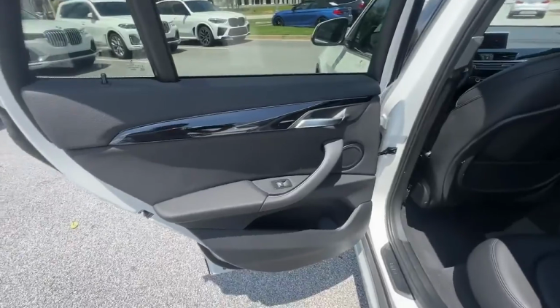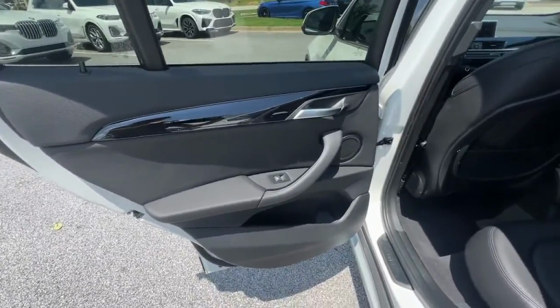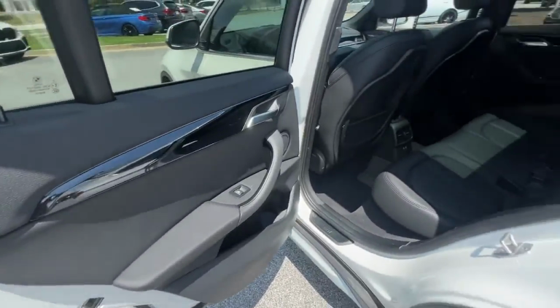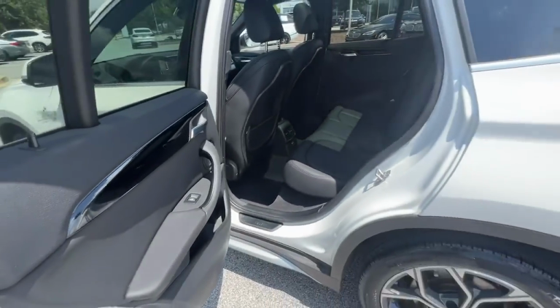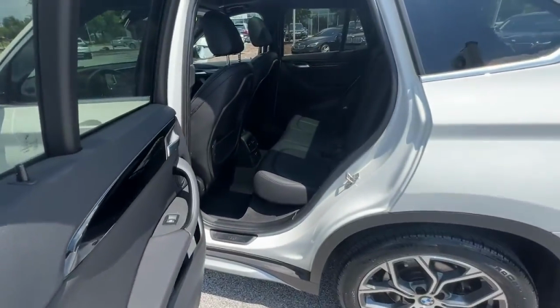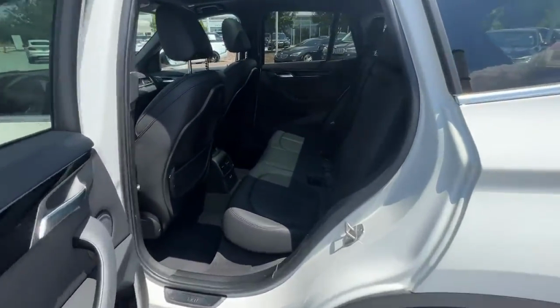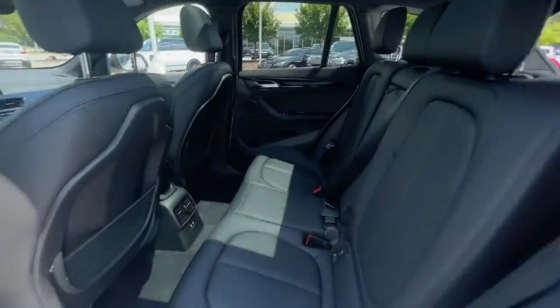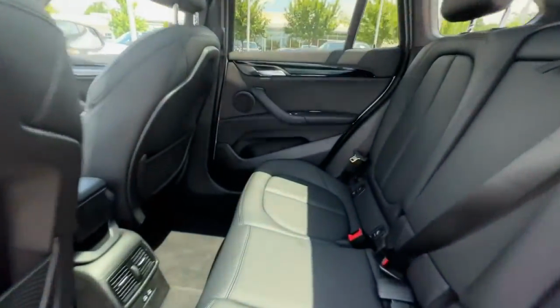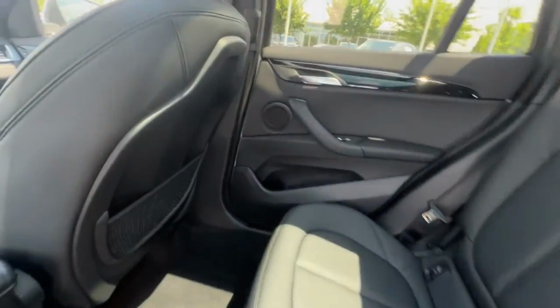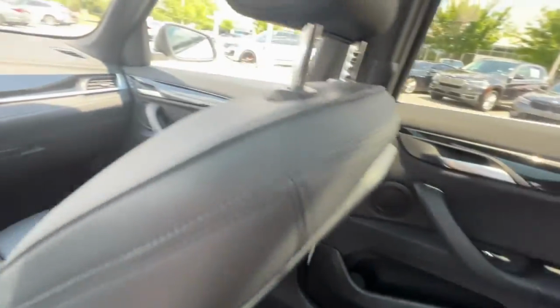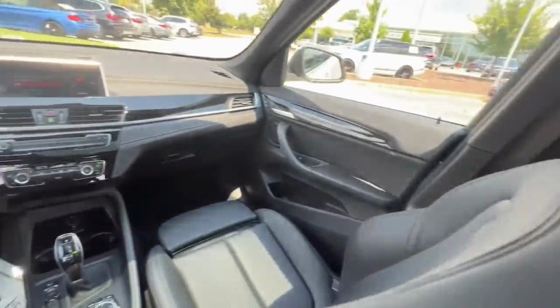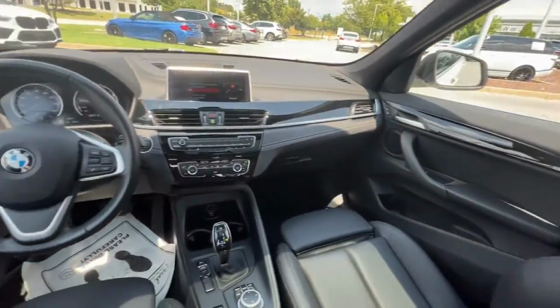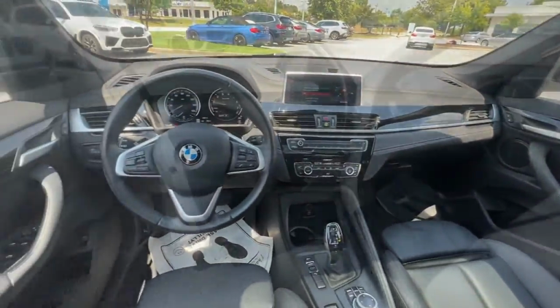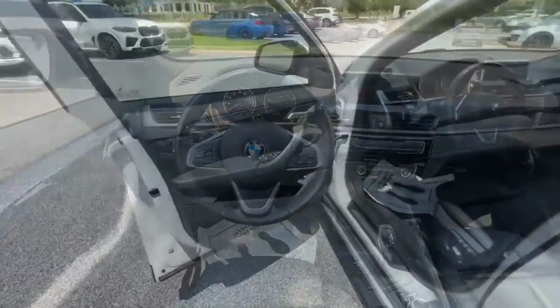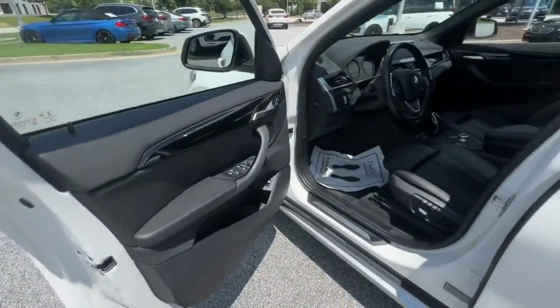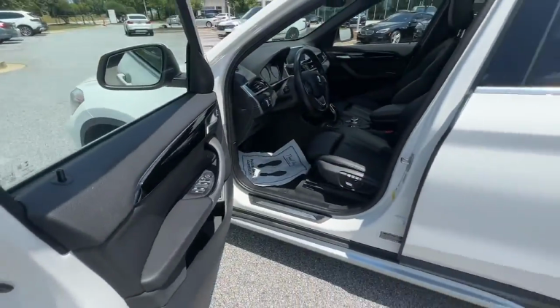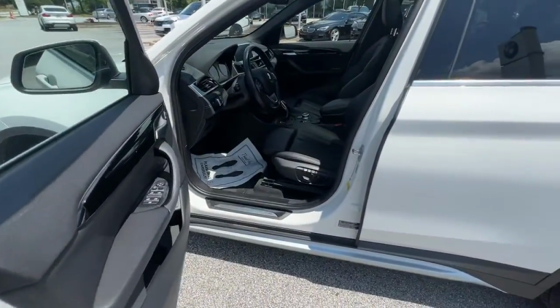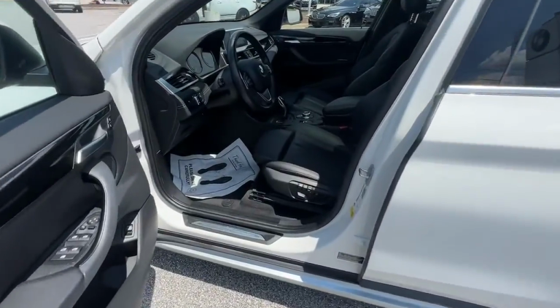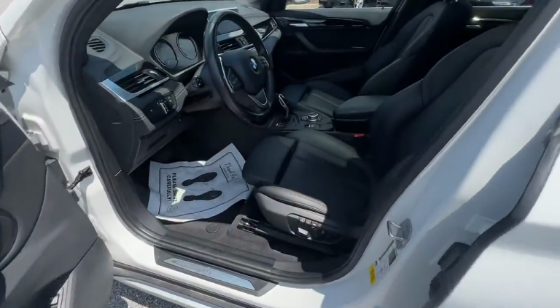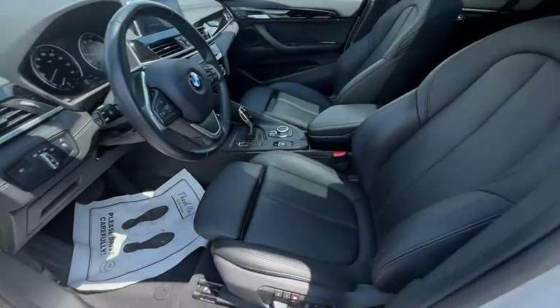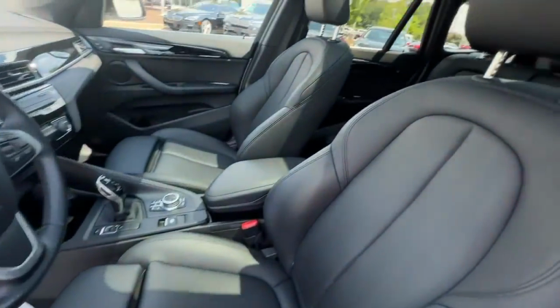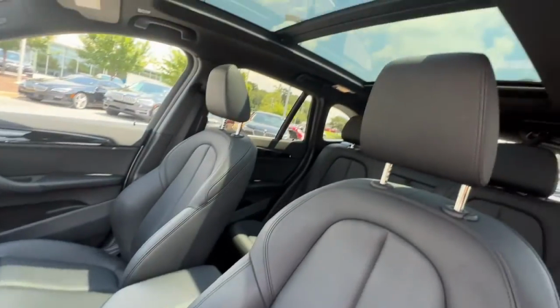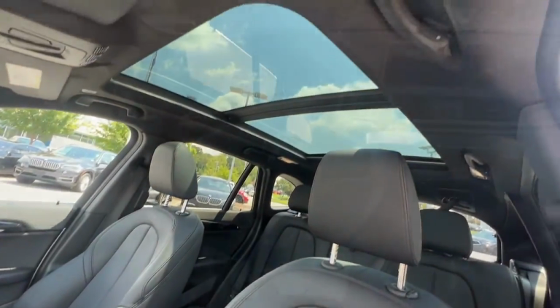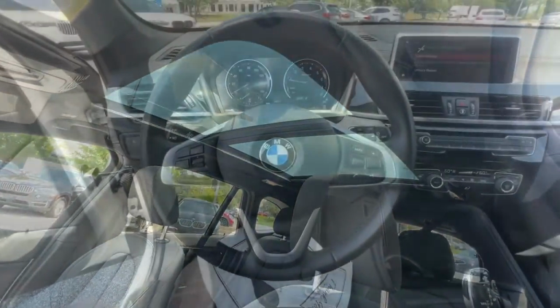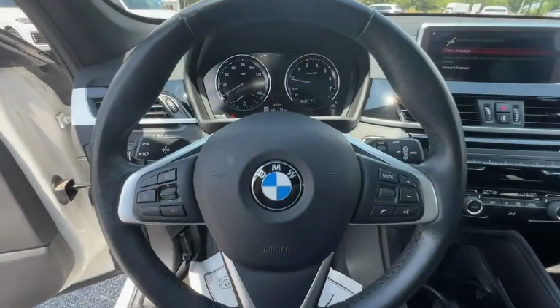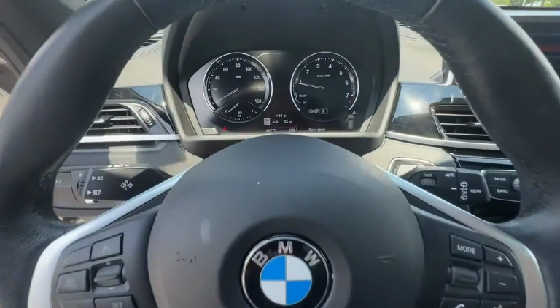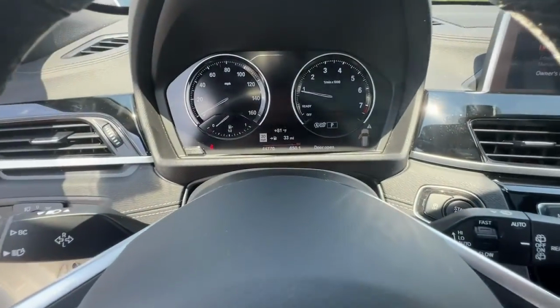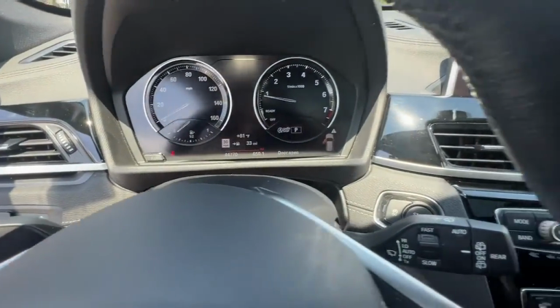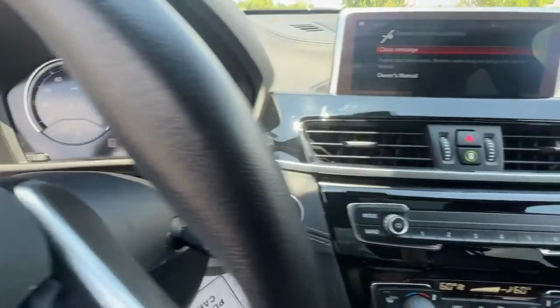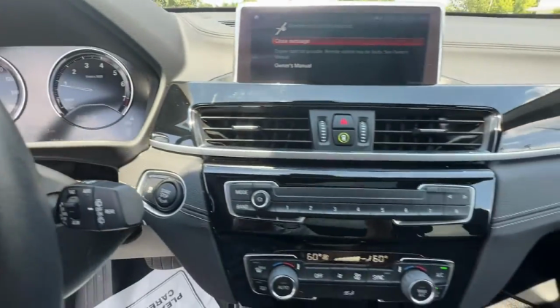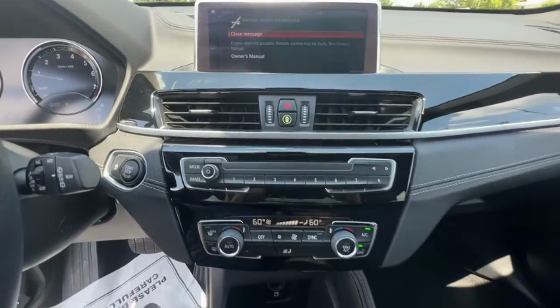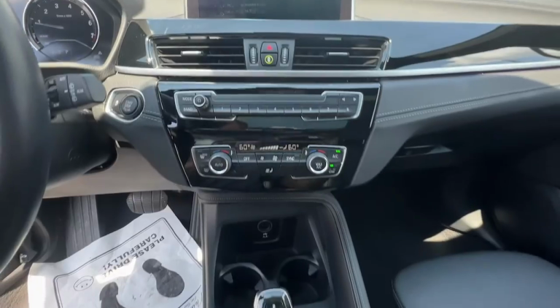These are just some of the great options this vehicle comes with: navigation system, keyless entry, backup camera, heated mirrors, keyless start, fog lamps, power lift gate, power passenger seat, Wi-Fi hotspot, aluminum wheels.